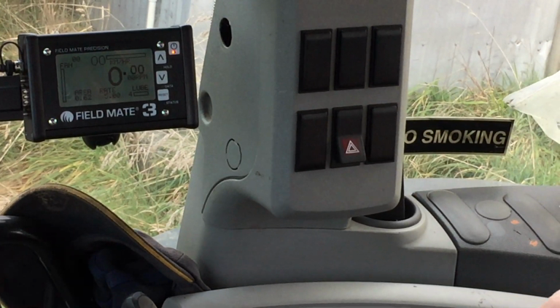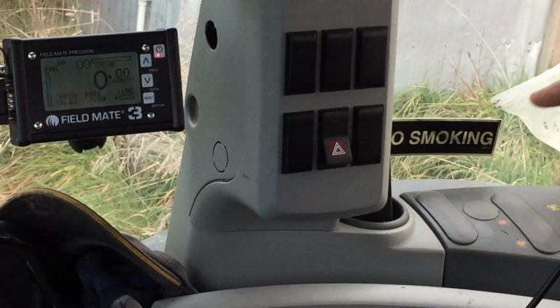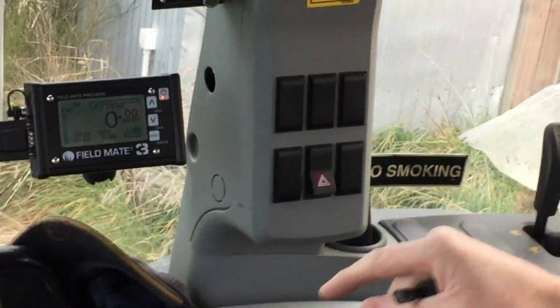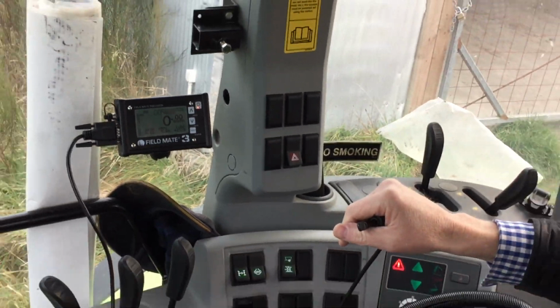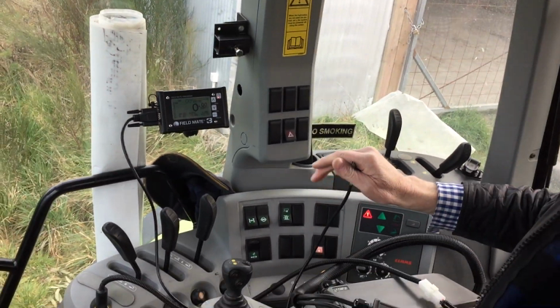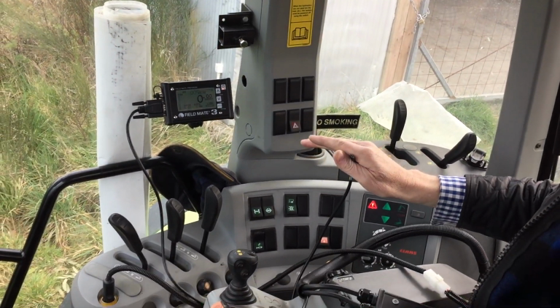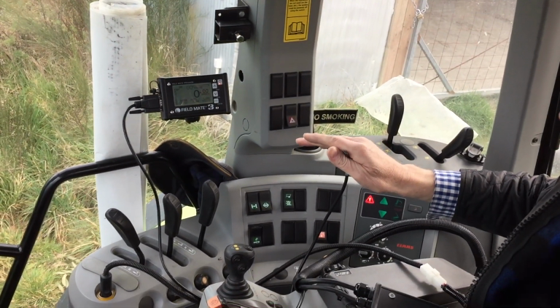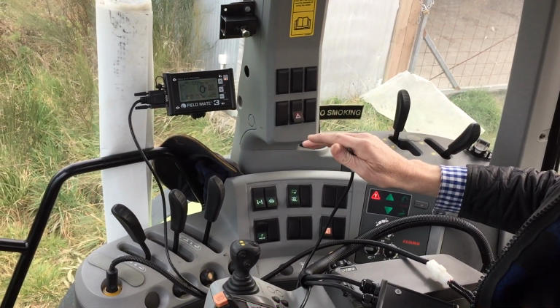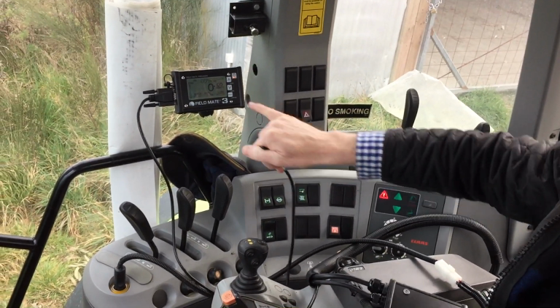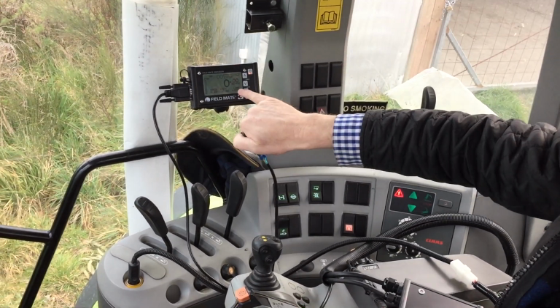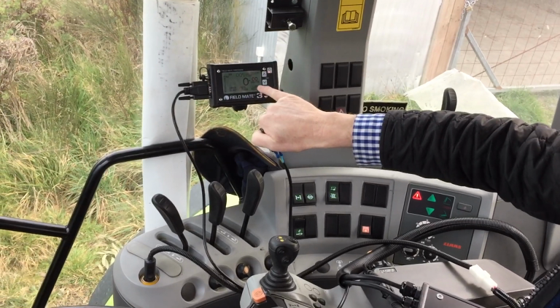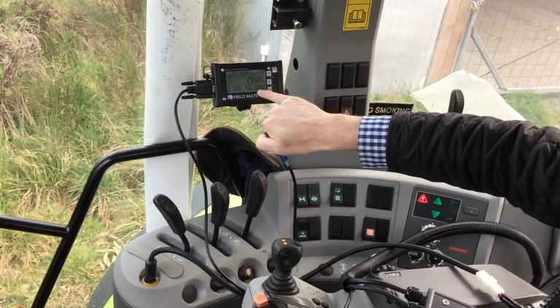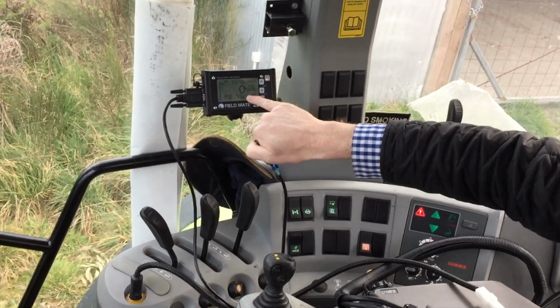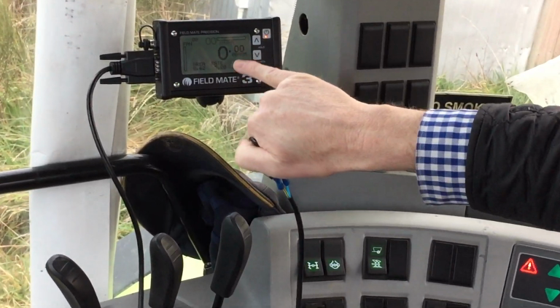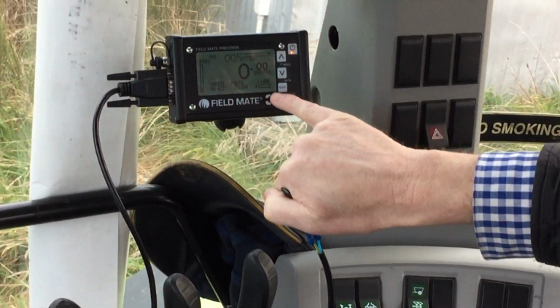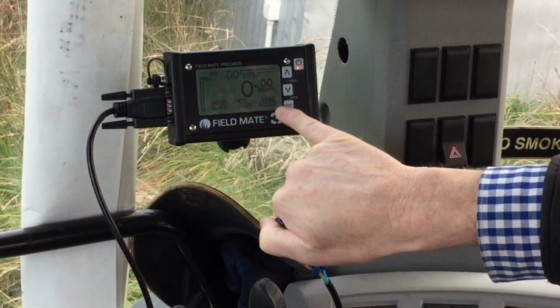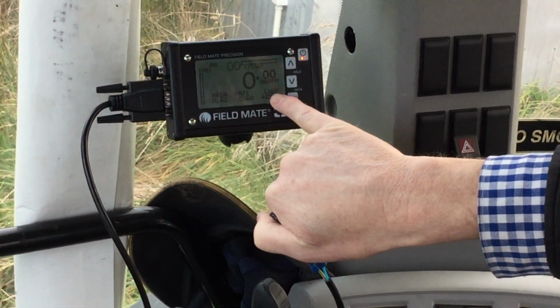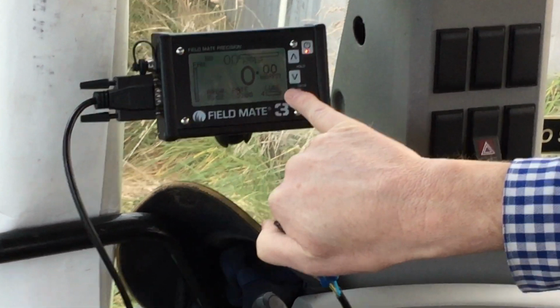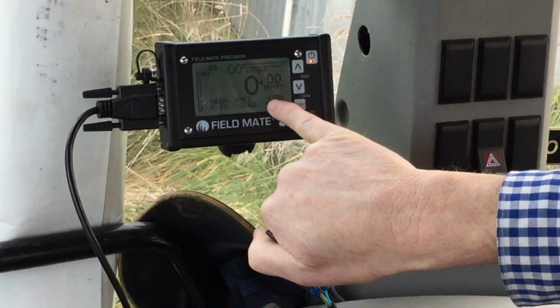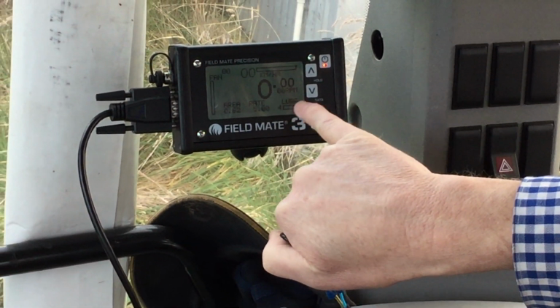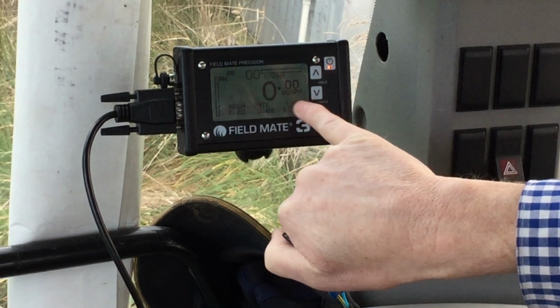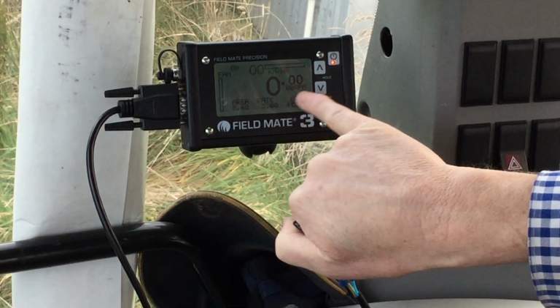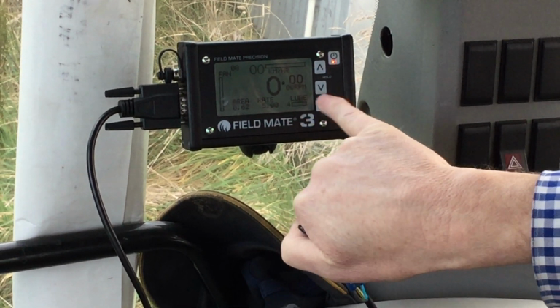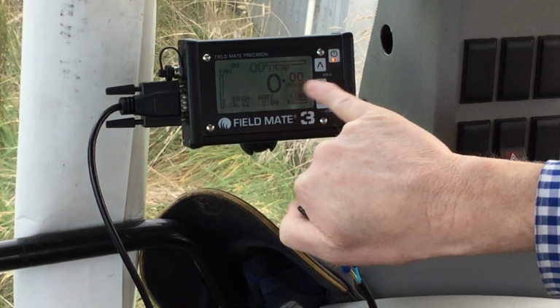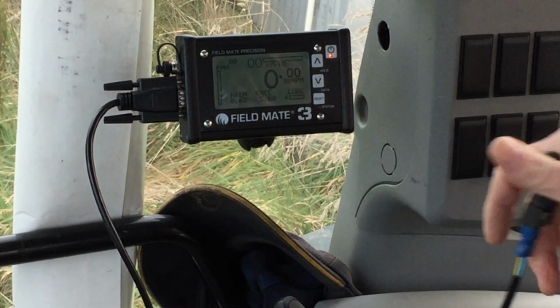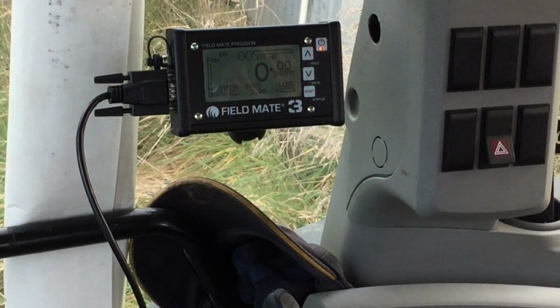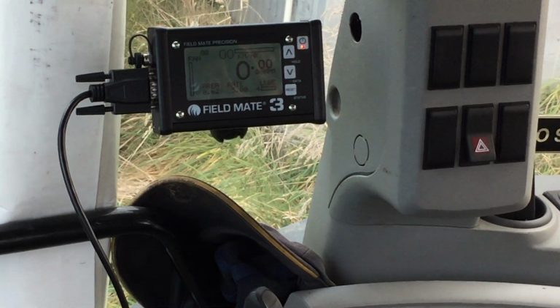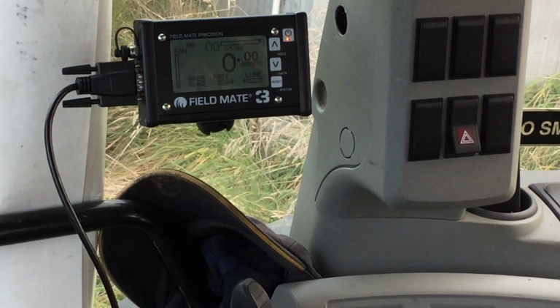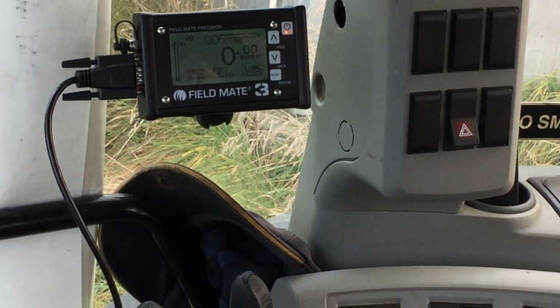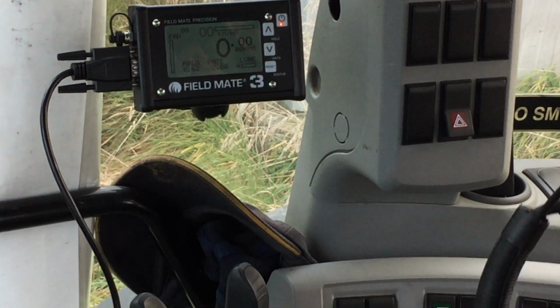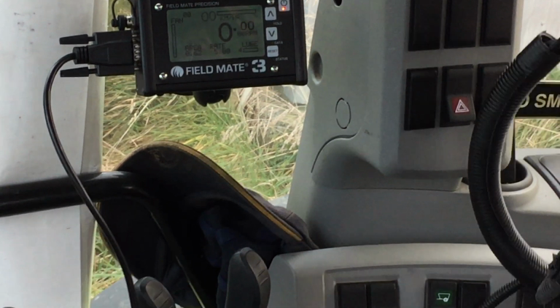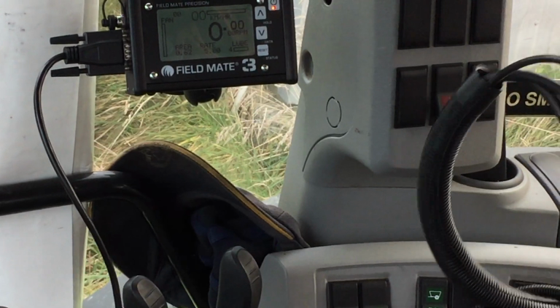Something special about this setup is we also run an auto greaser. I've got auto greaser control here, so when we start moving a little bar graph runs a dot across here to indicate that the auto greaser is running.